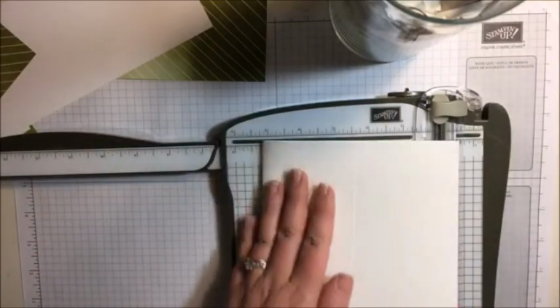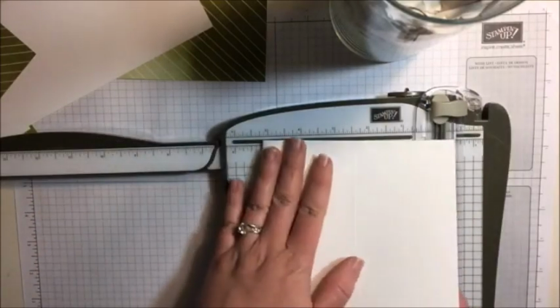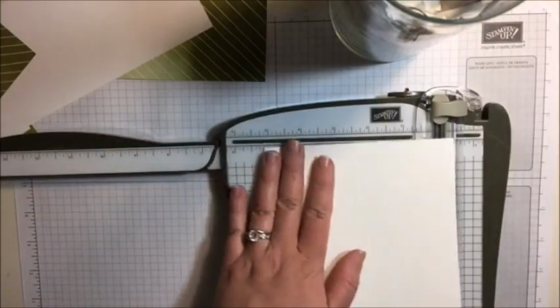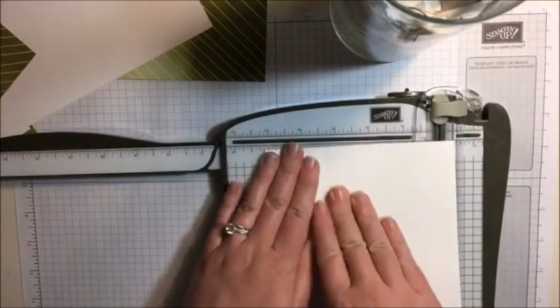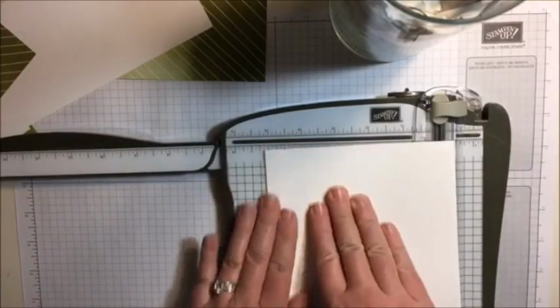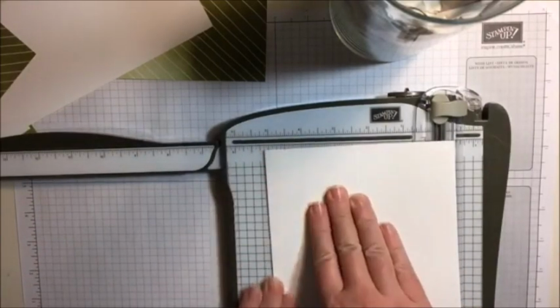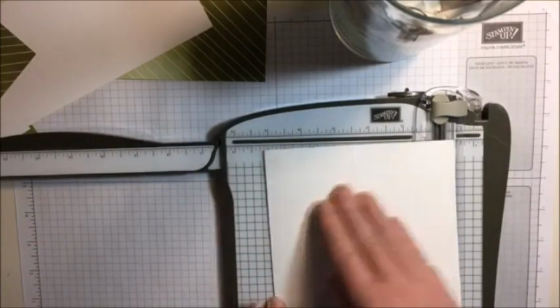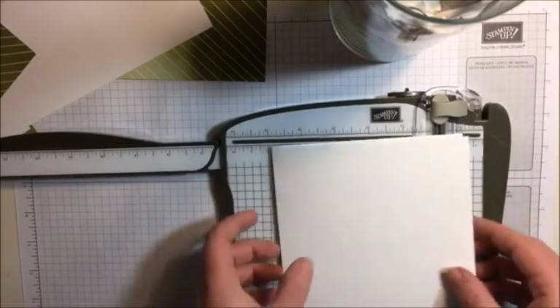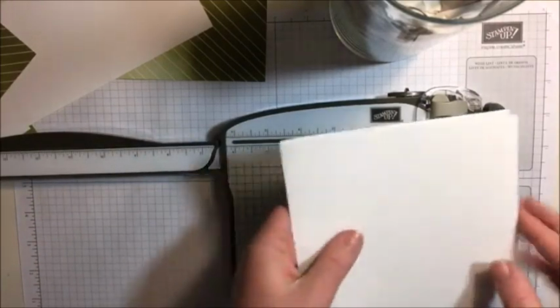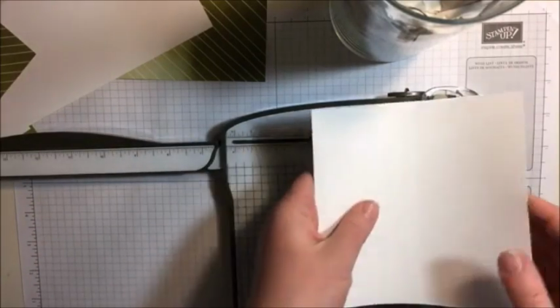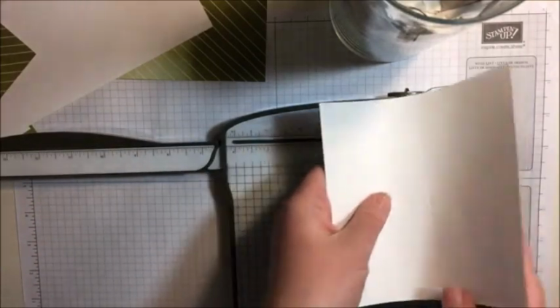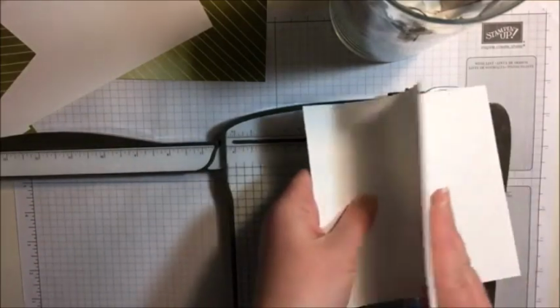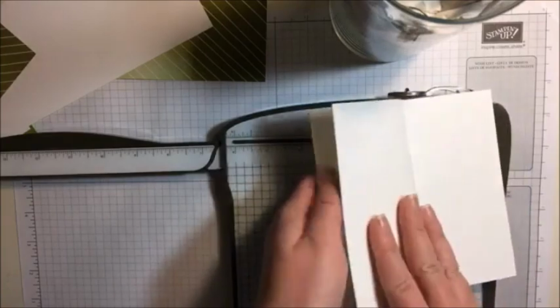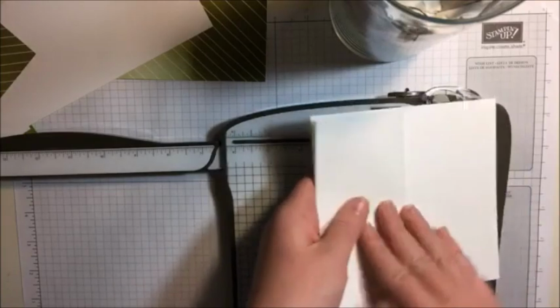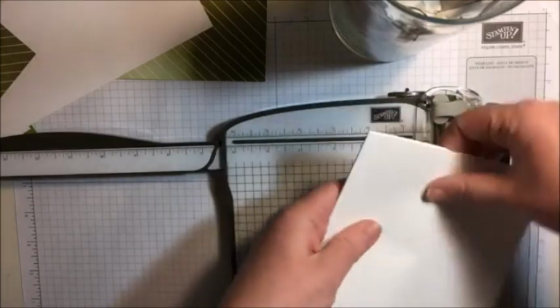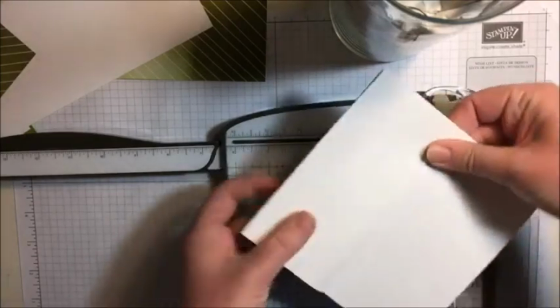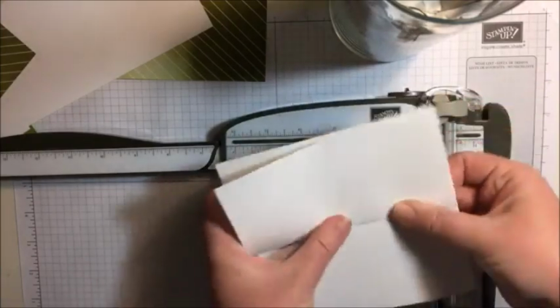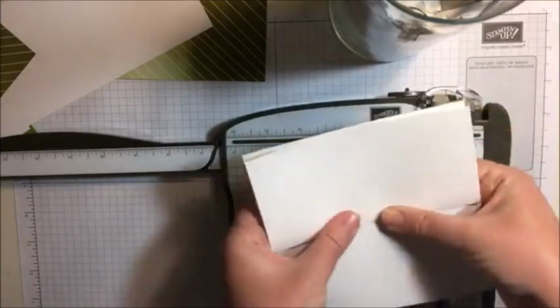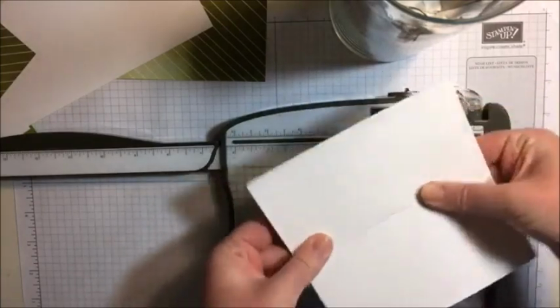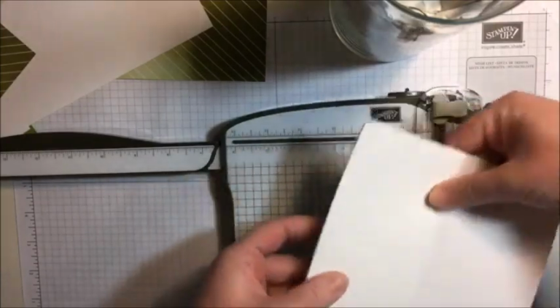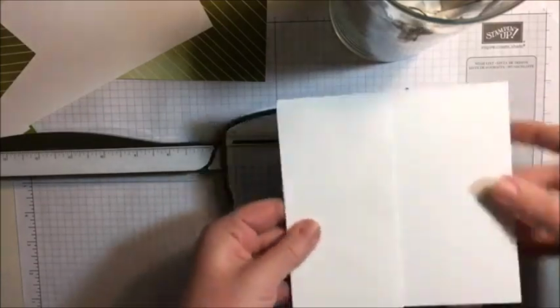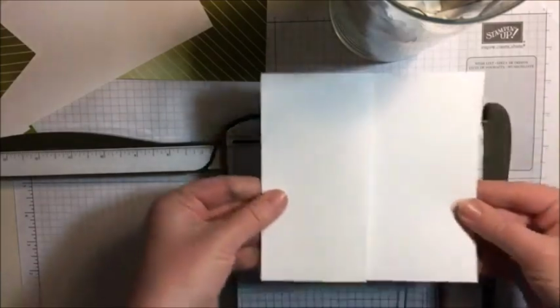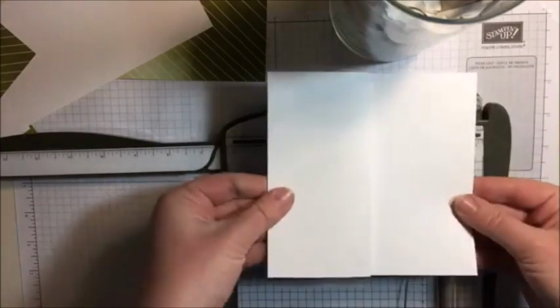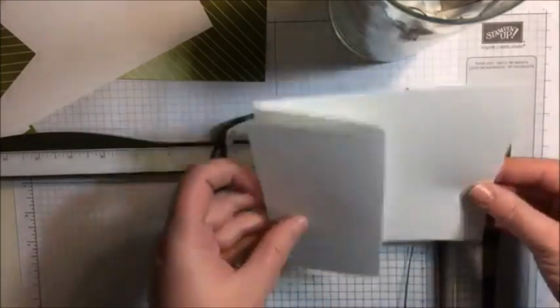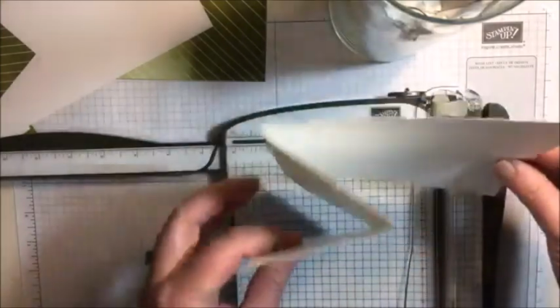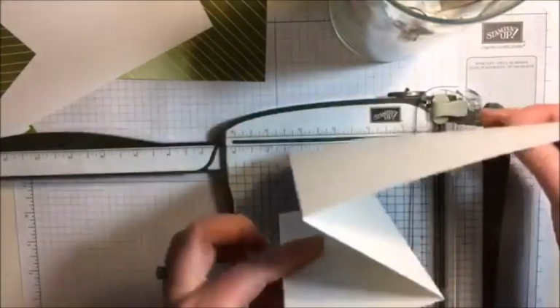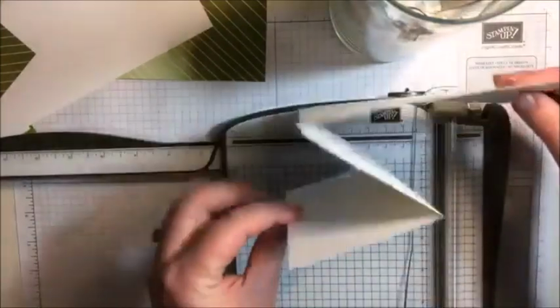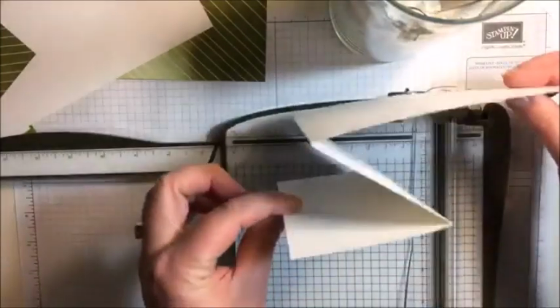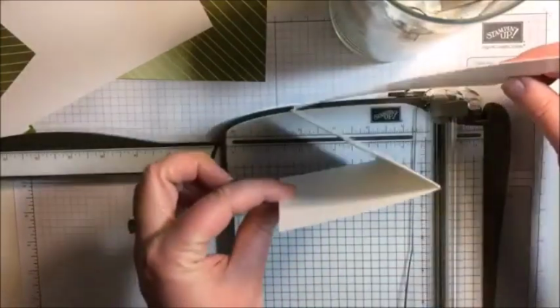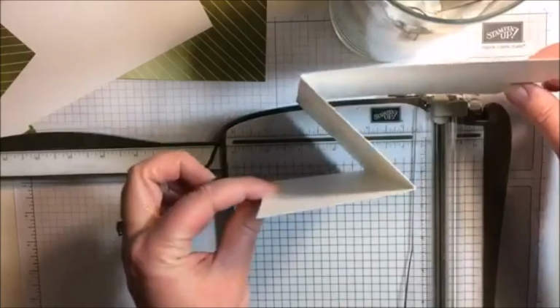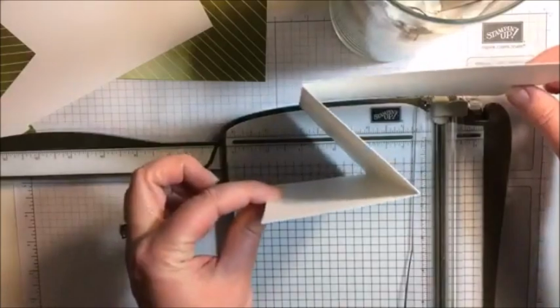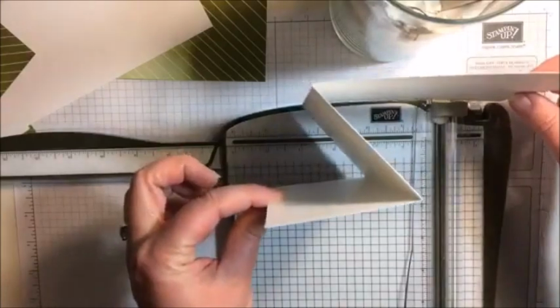So we're folding this in half like this, and then we're going to fold this piece back. So there's our square, and there's part of the Z right there.